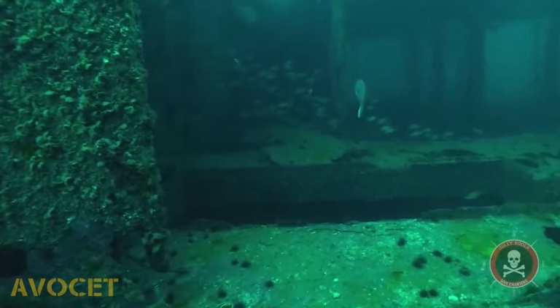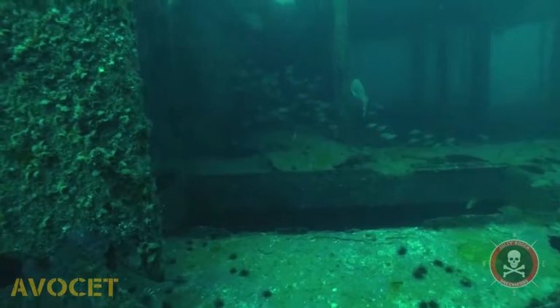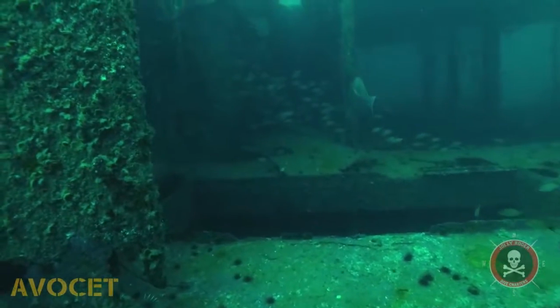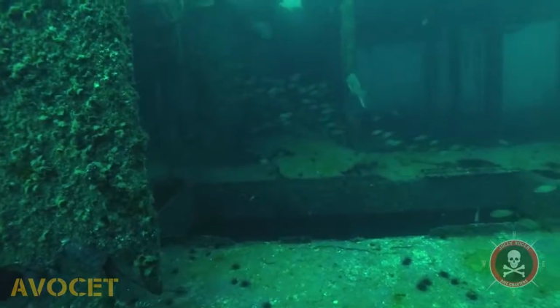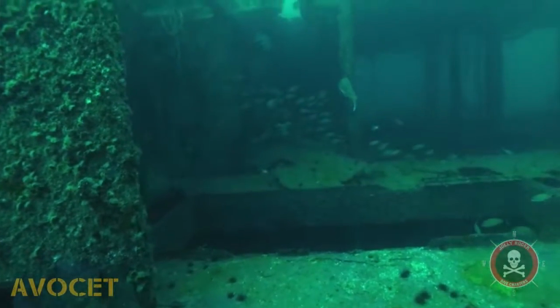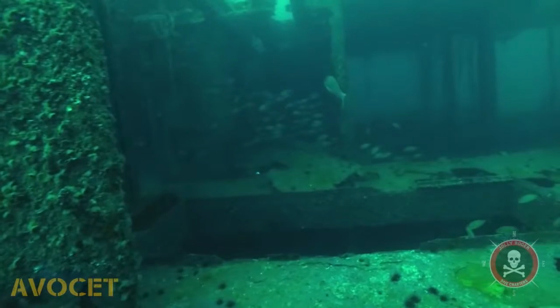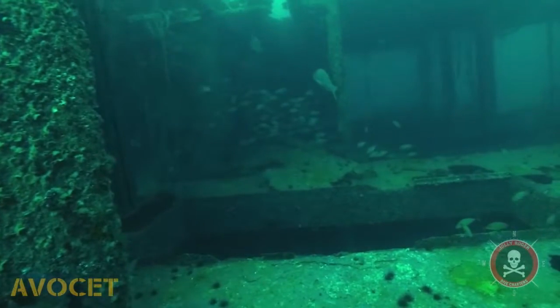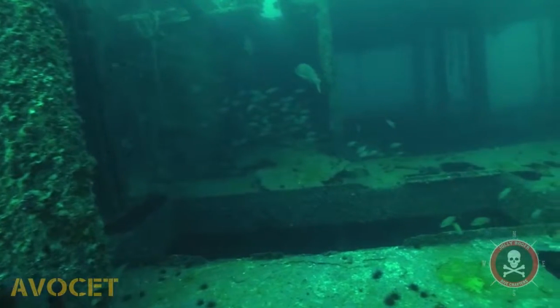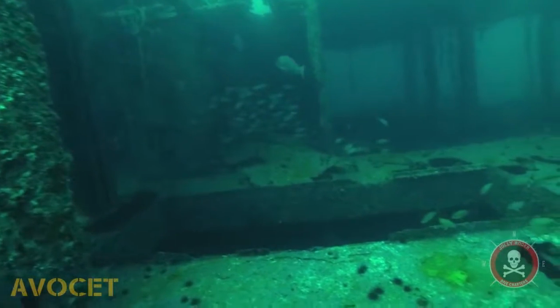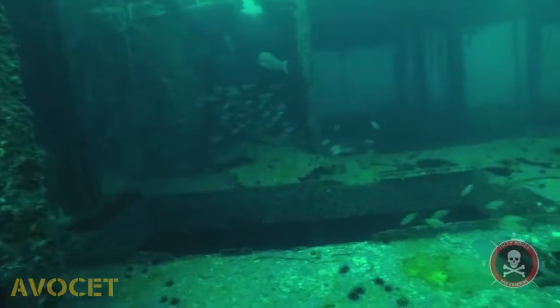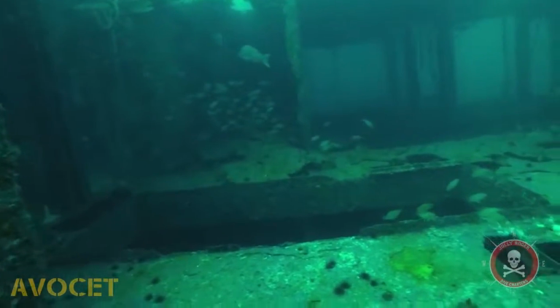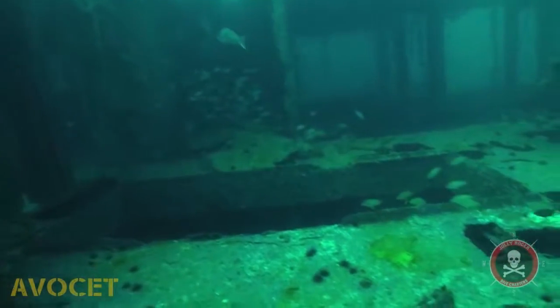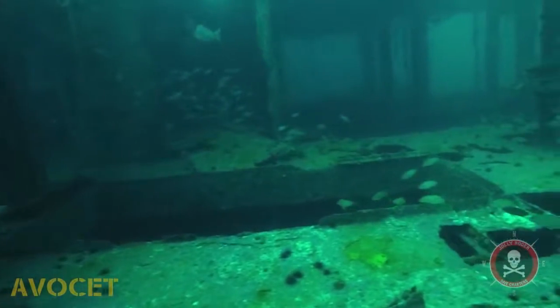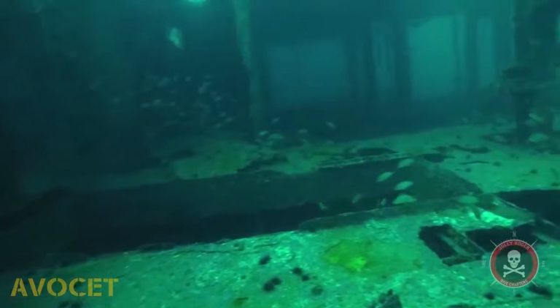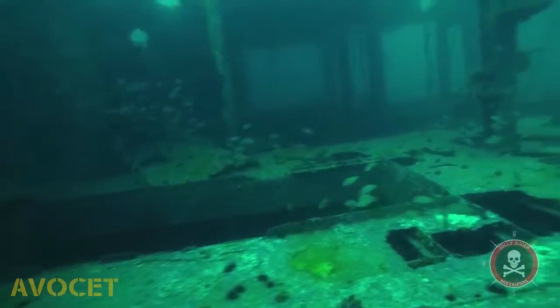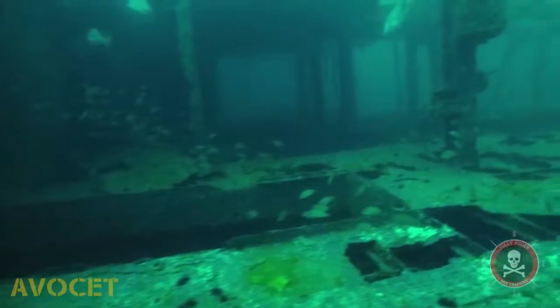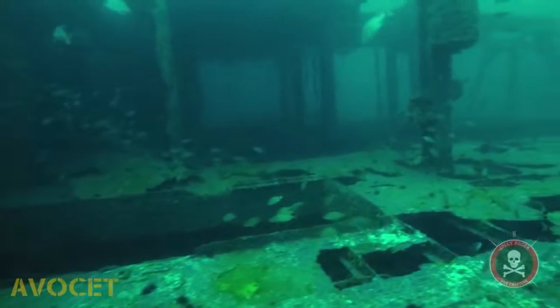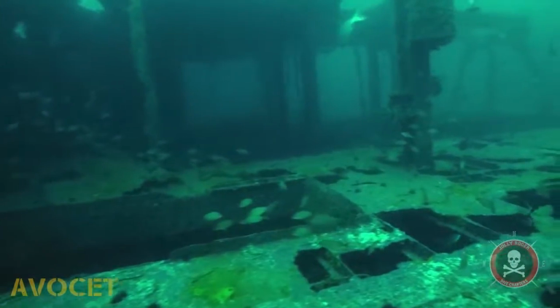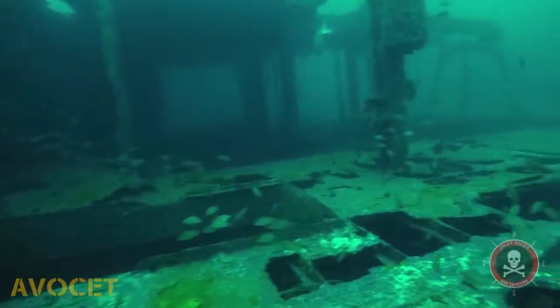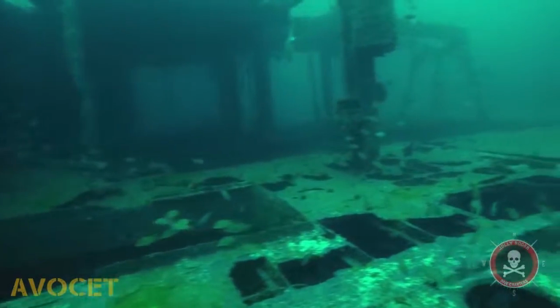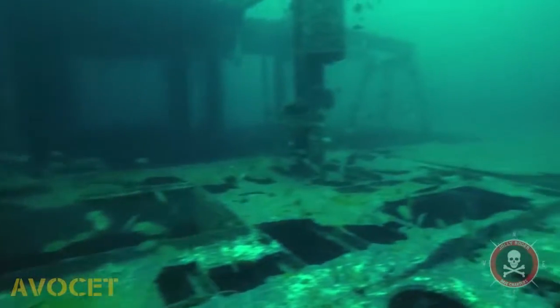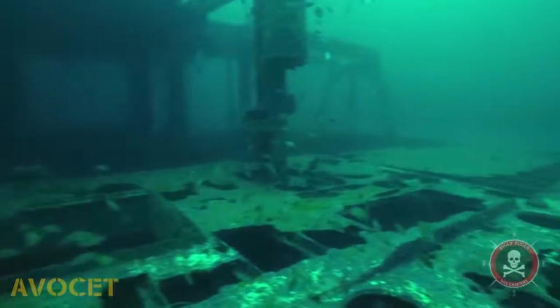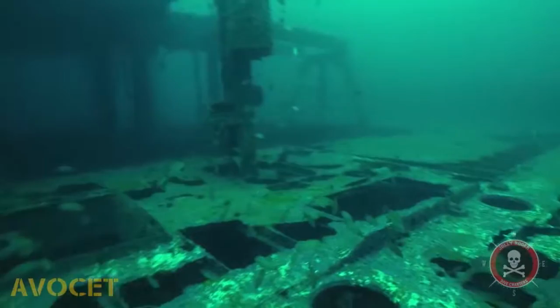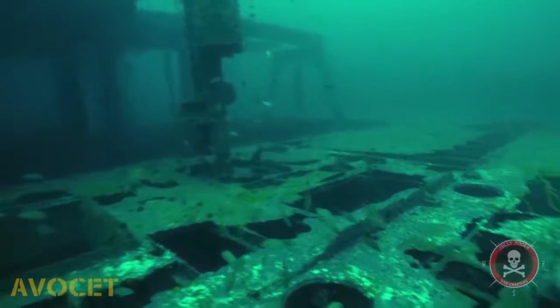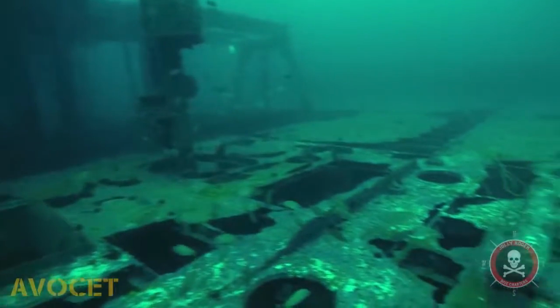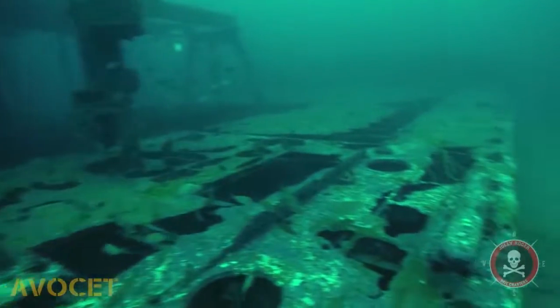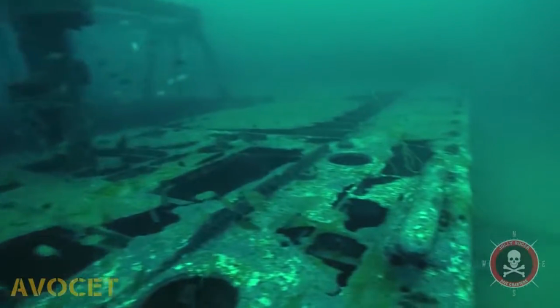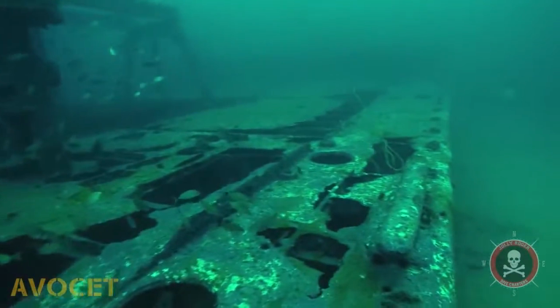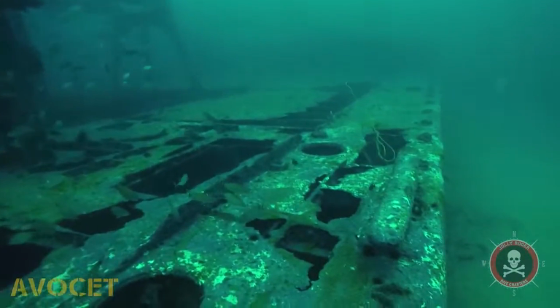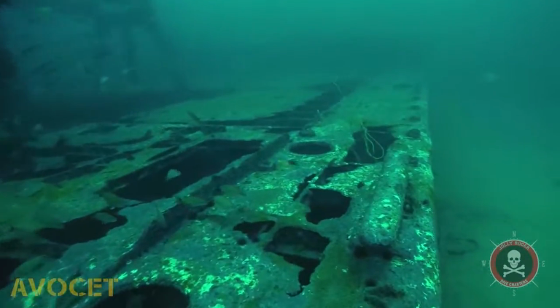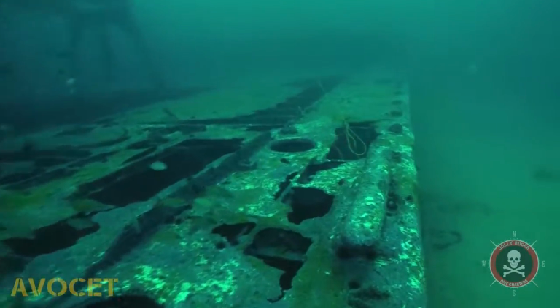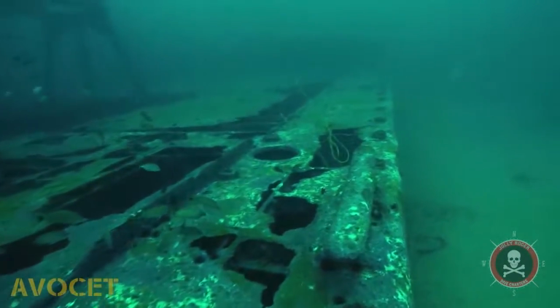So, whether you just want to come out and see a beautiful site, or you want to try to be the top predator in the sea, let Jolly Roger Dive Charters put you on the Avocet.